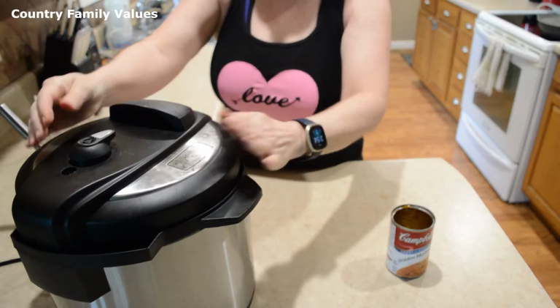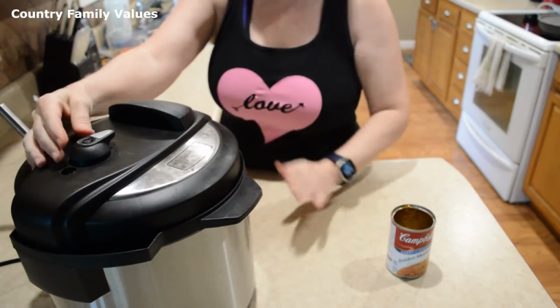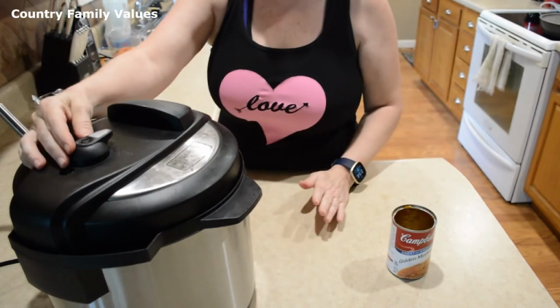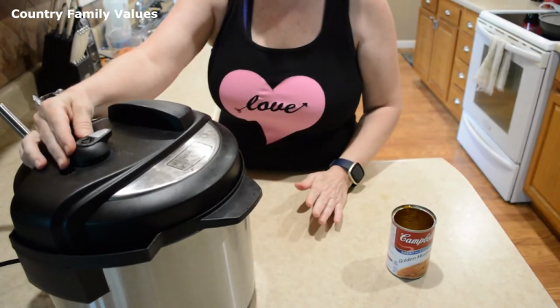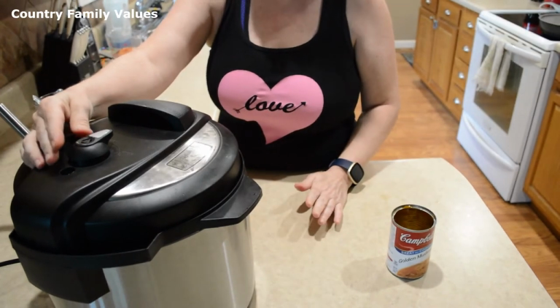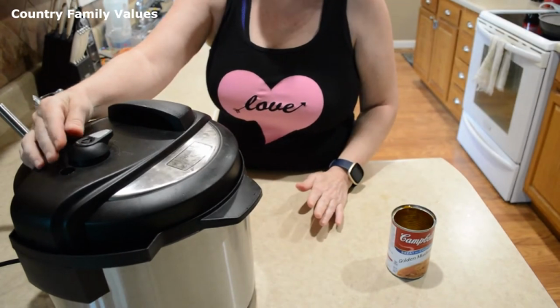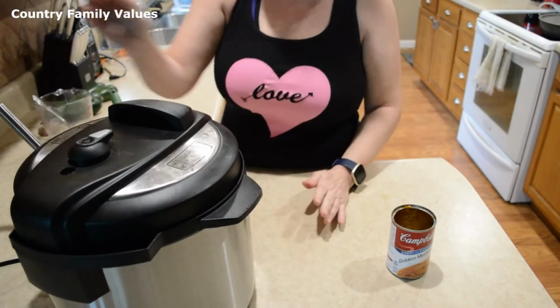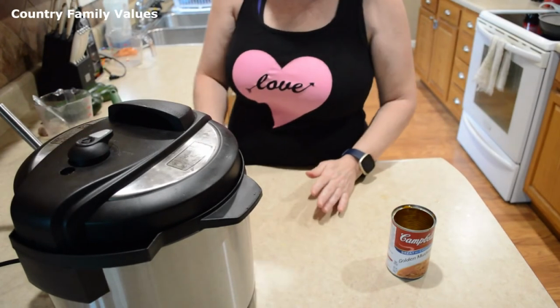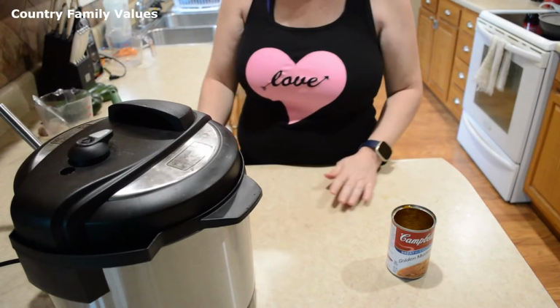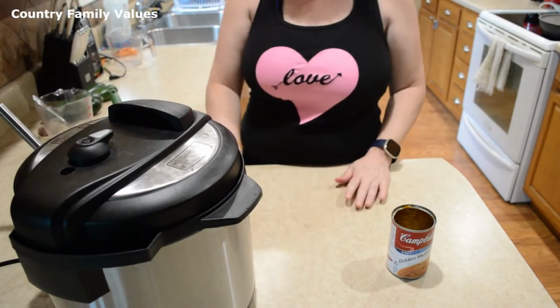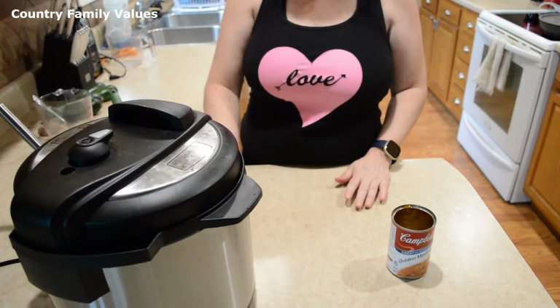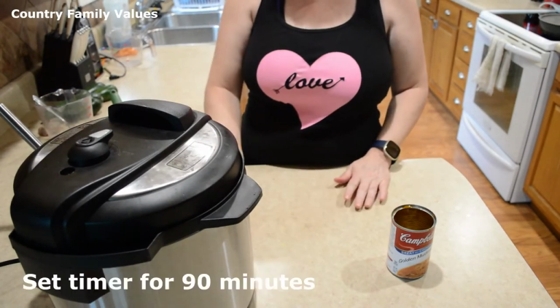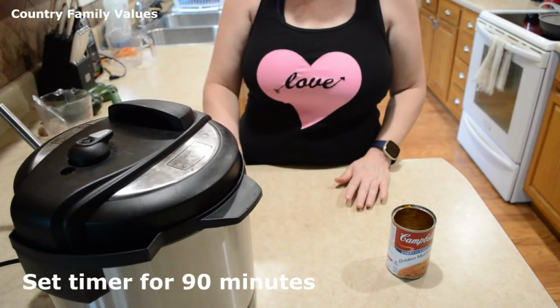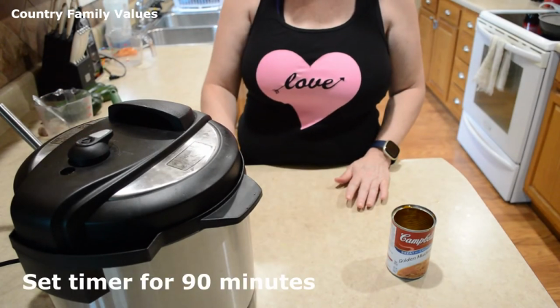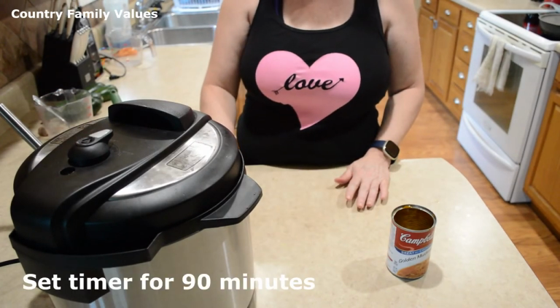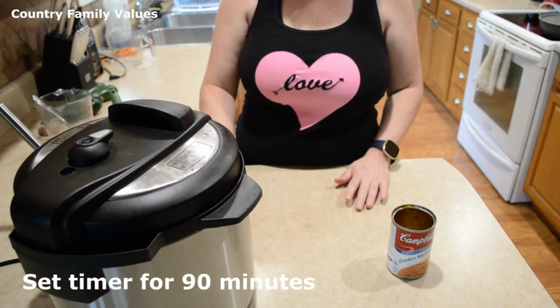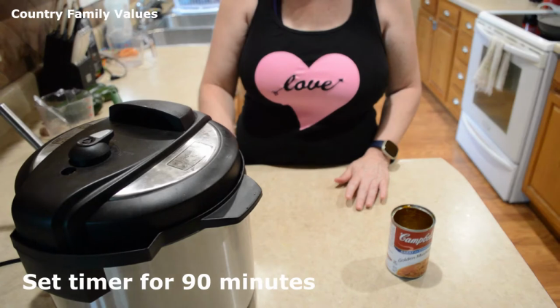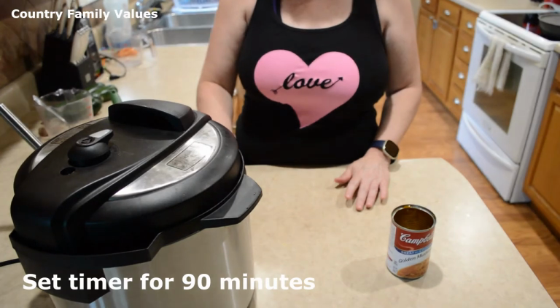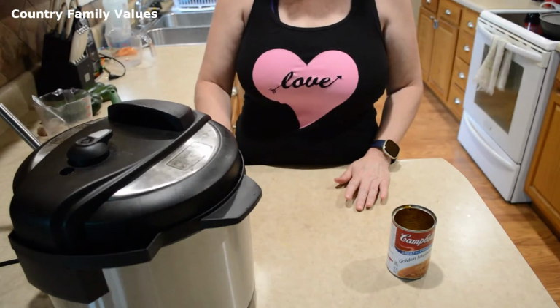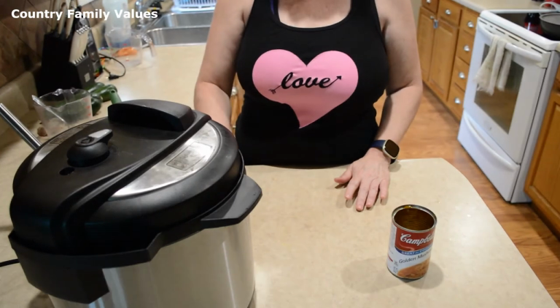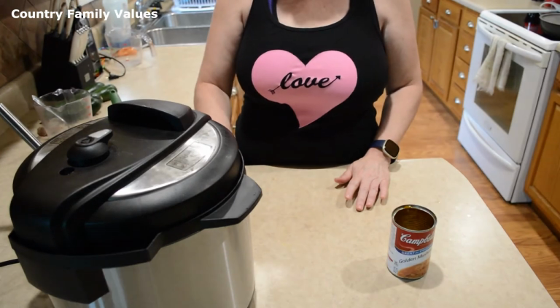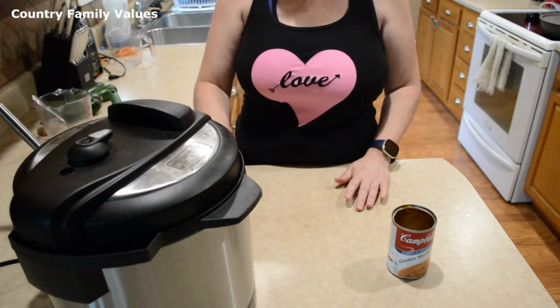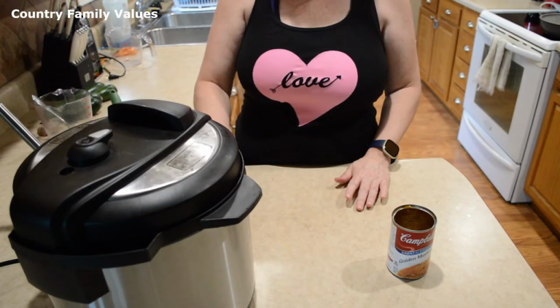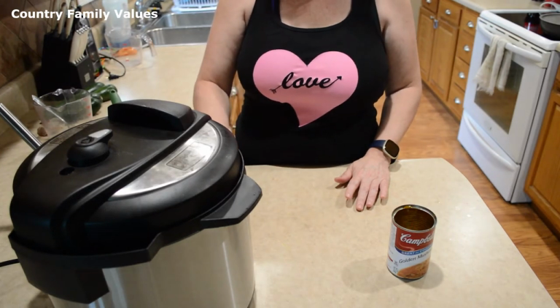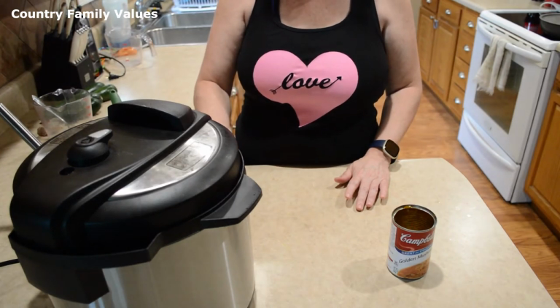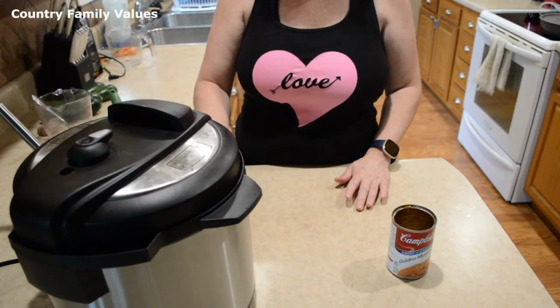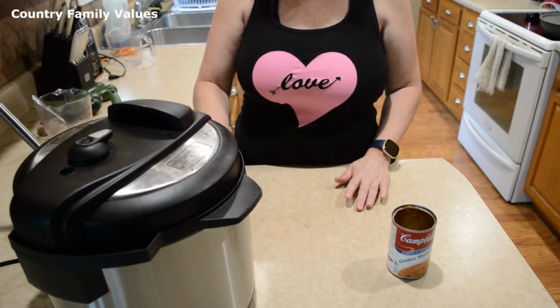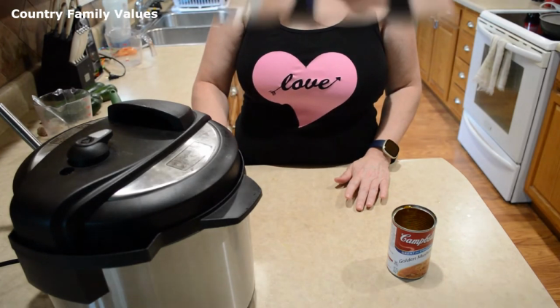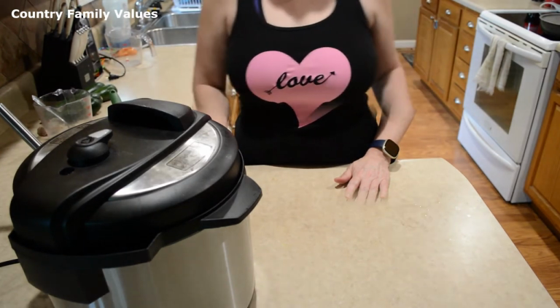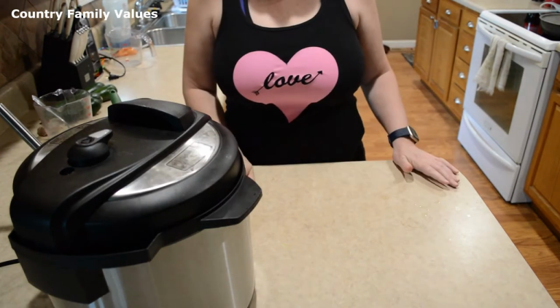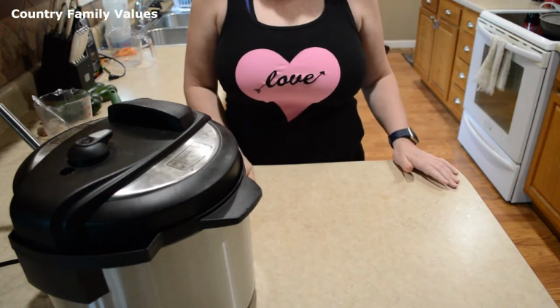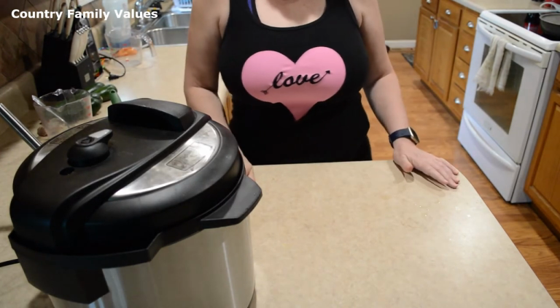Make sure it's in the sealing position and I'm going to set it for 90 minutes. That should give me plenty of time to exercise. See you soon.